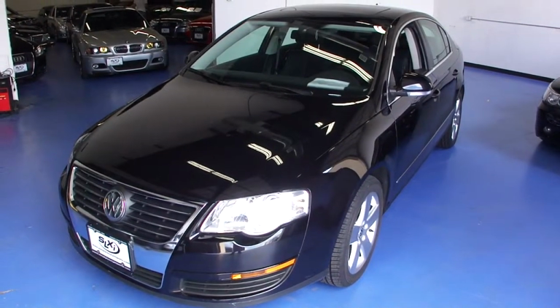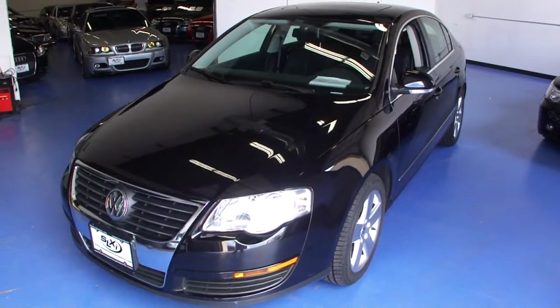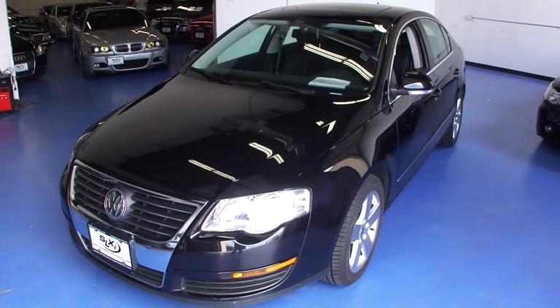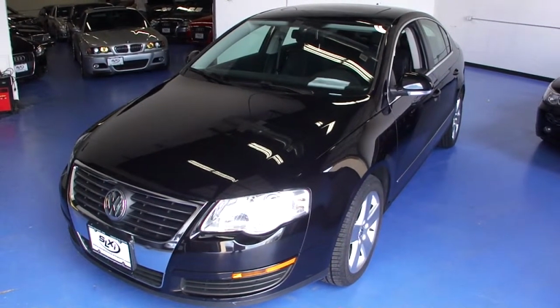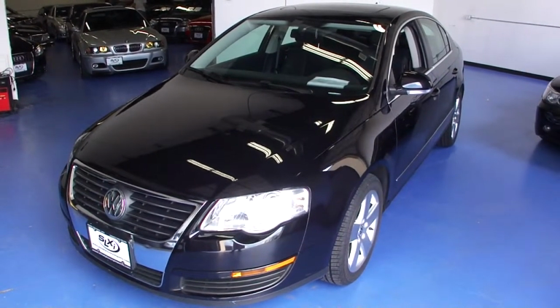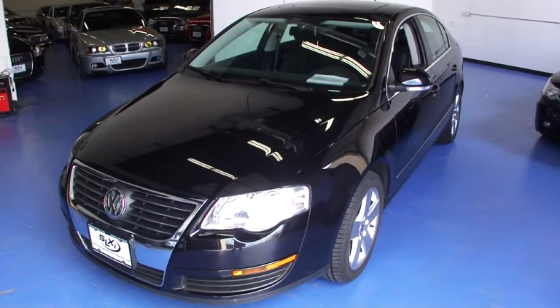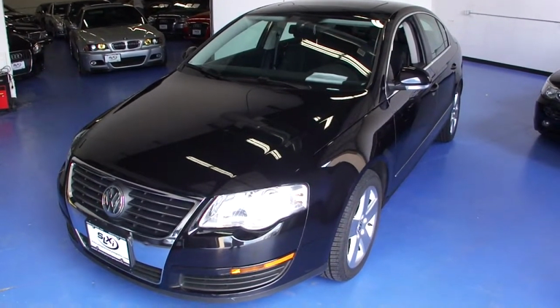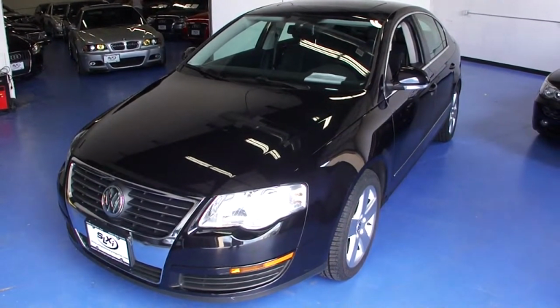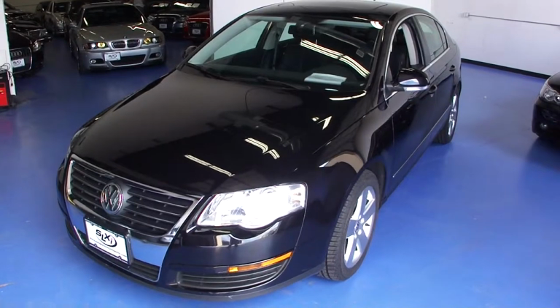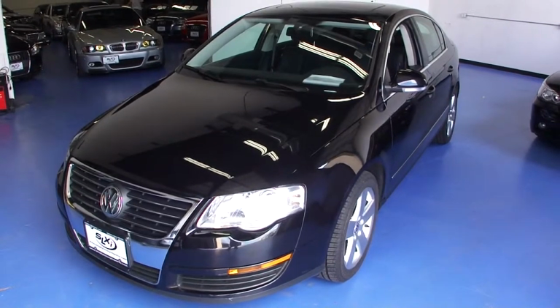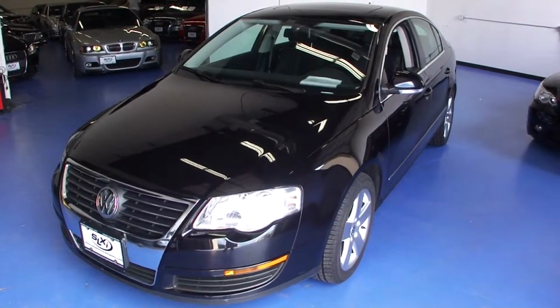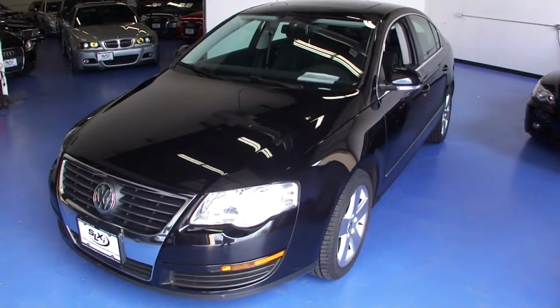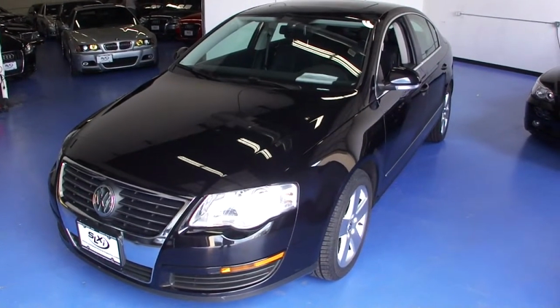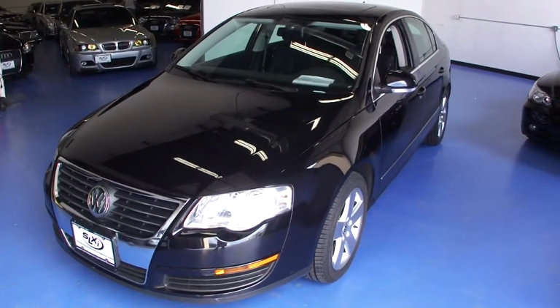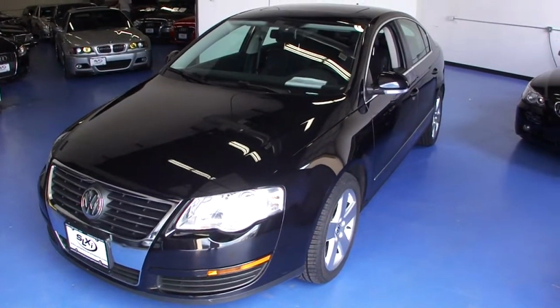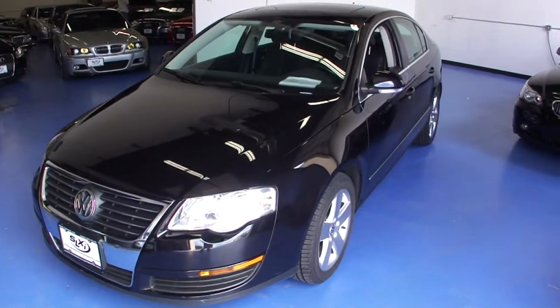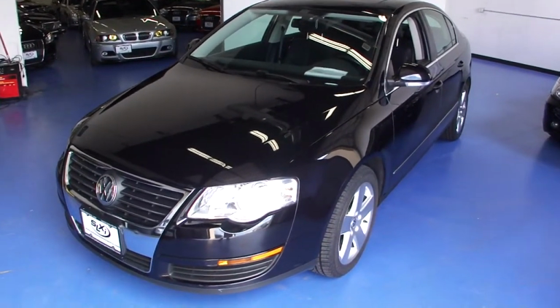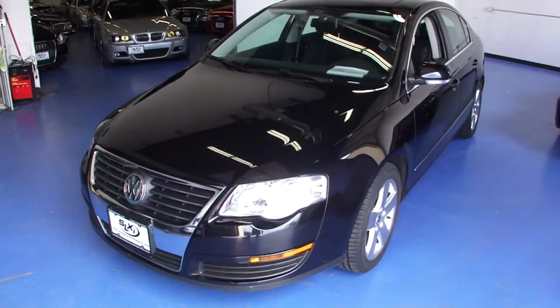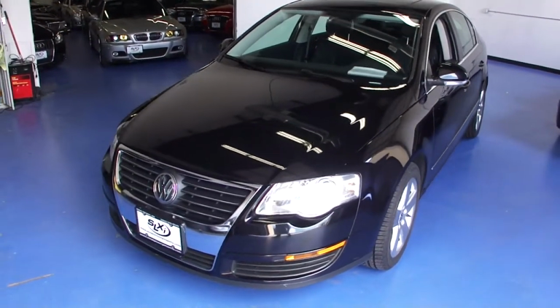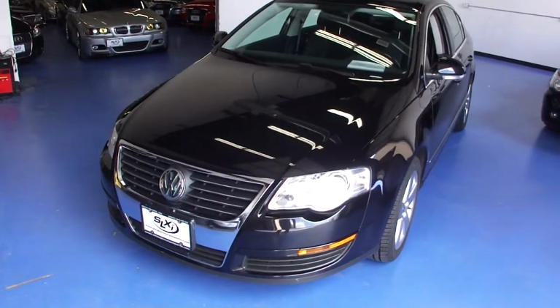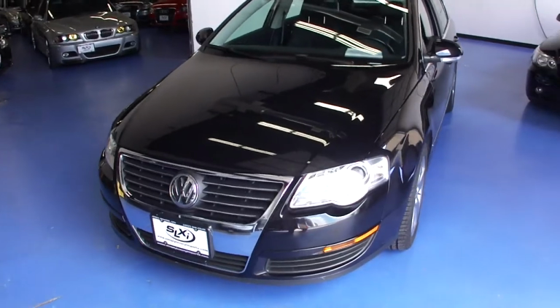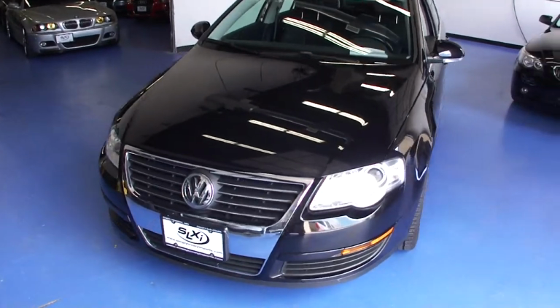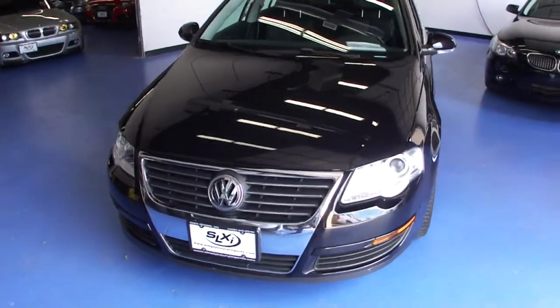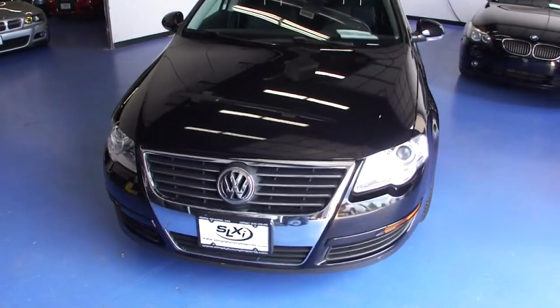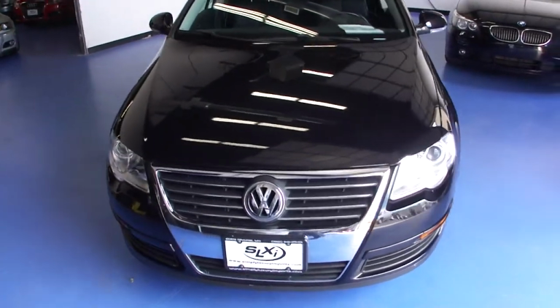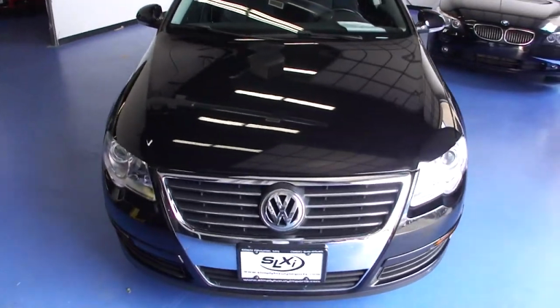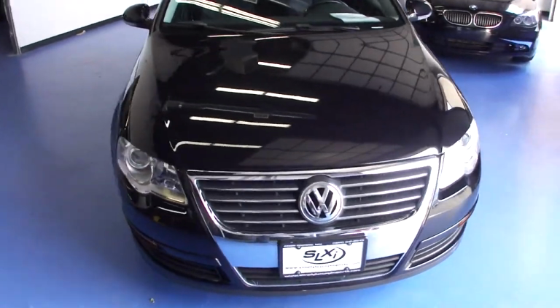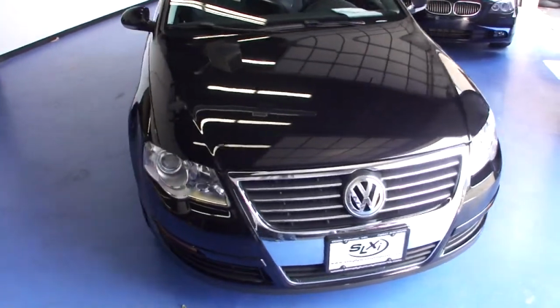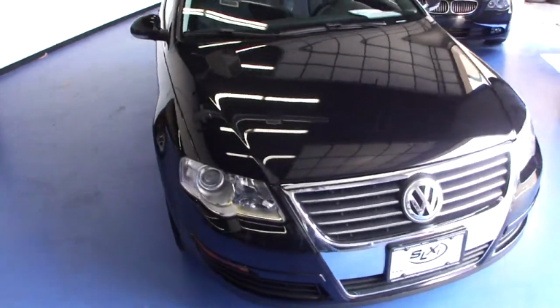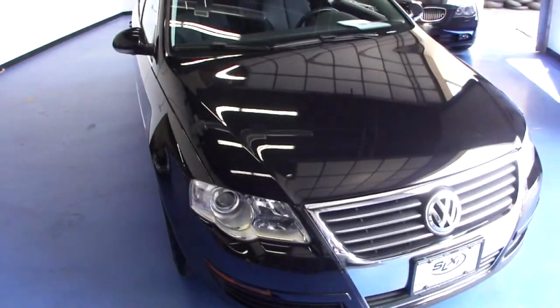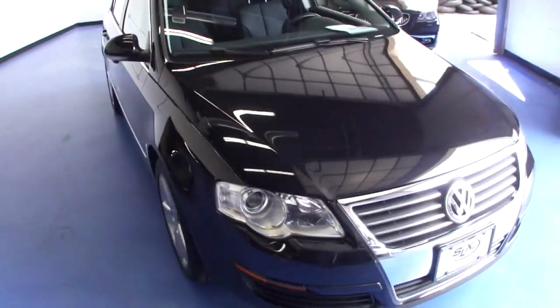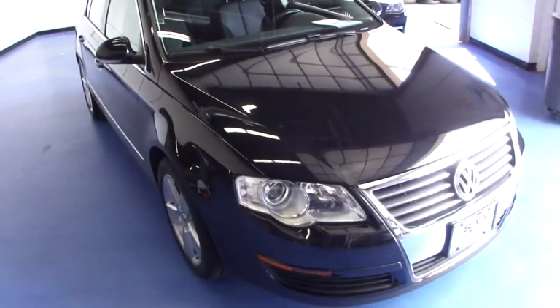Welcome to Simply Luxury Imports in Eden Prairie, Minnesota. Today we're featuring this 2008 Volkswagen Passat. This specific Passat is the comfort edition. It comes with a black exterior with a black interior.